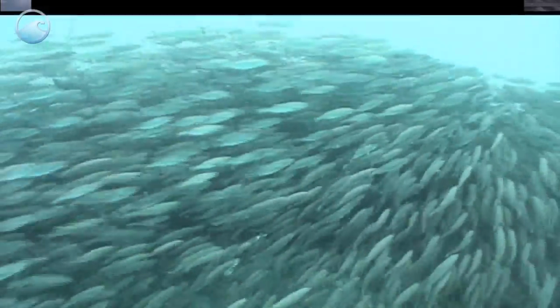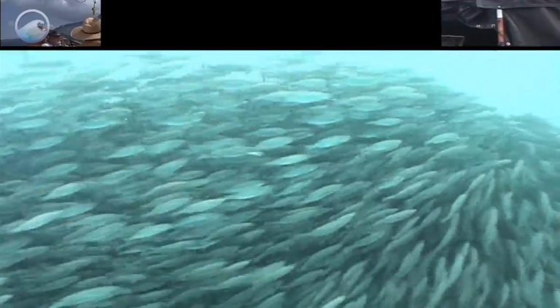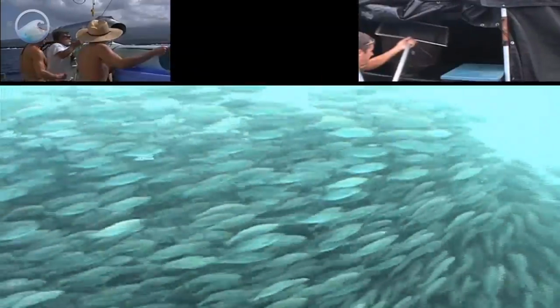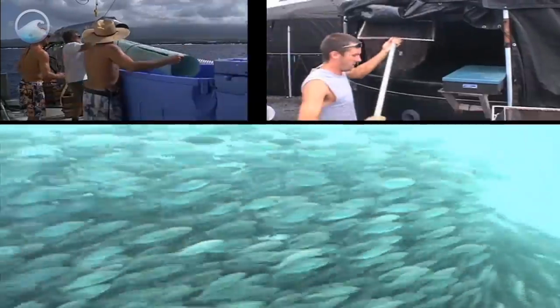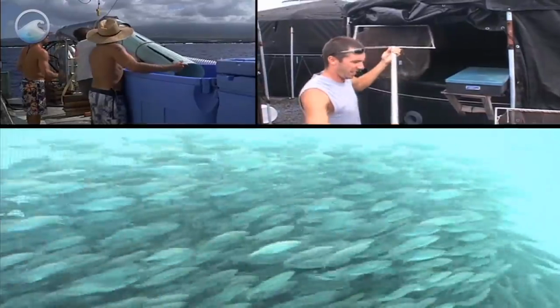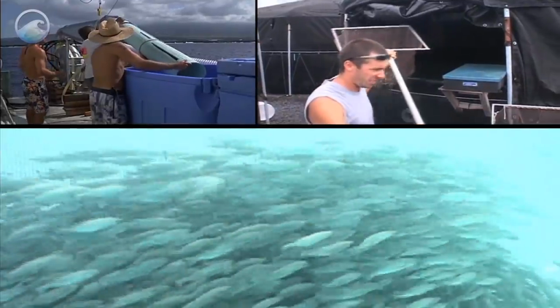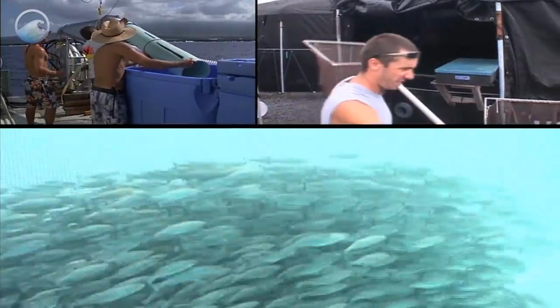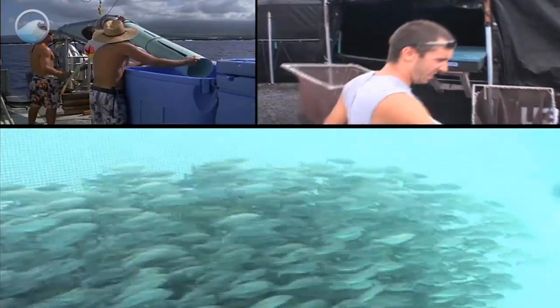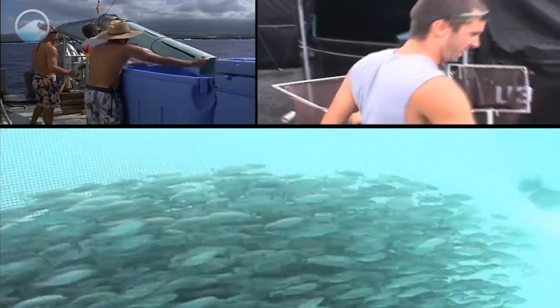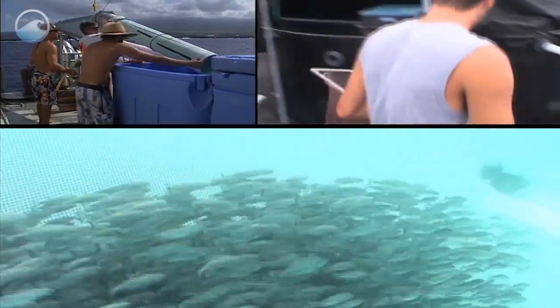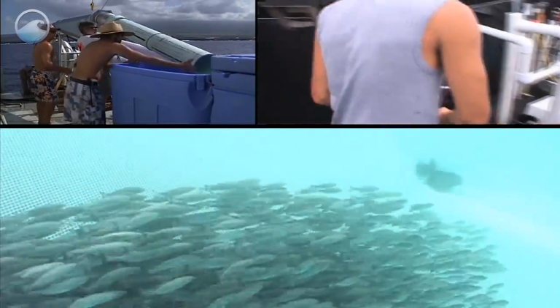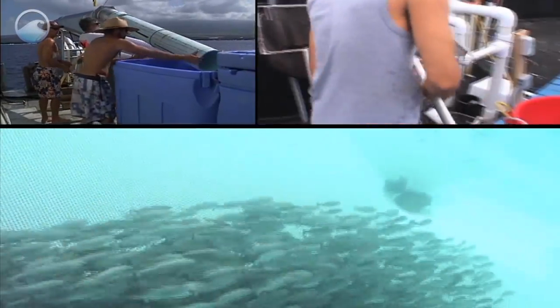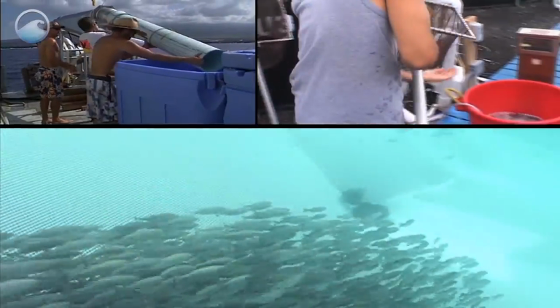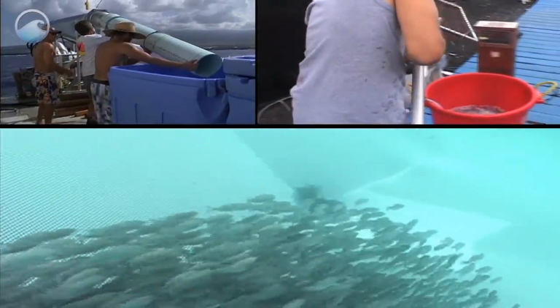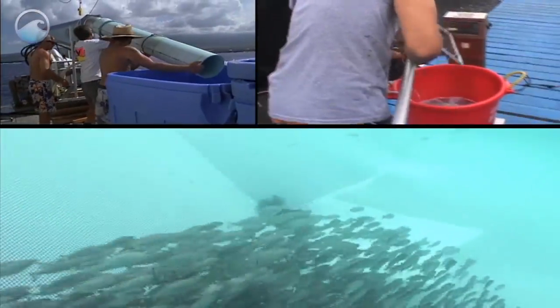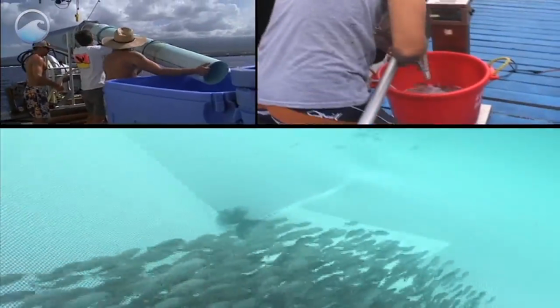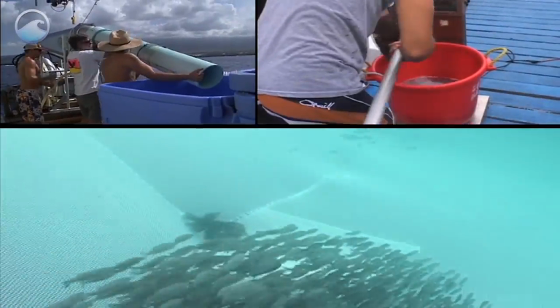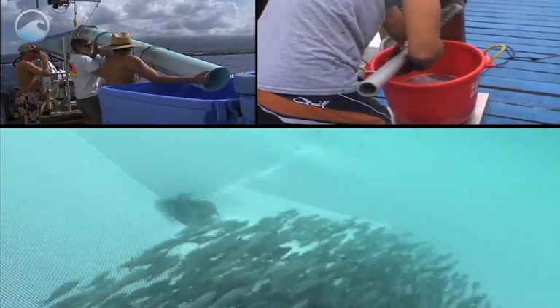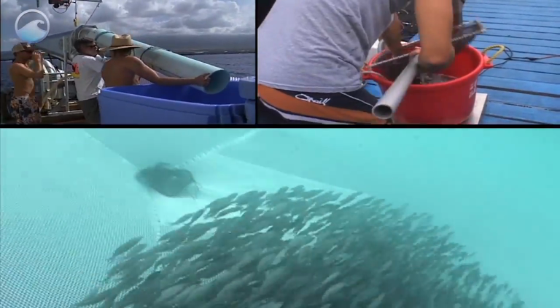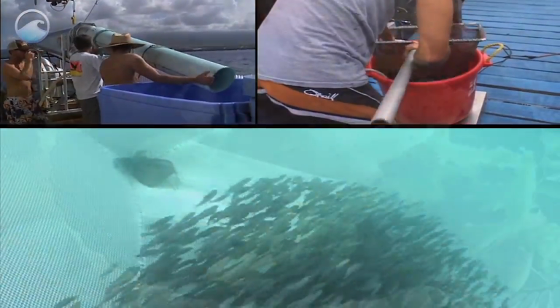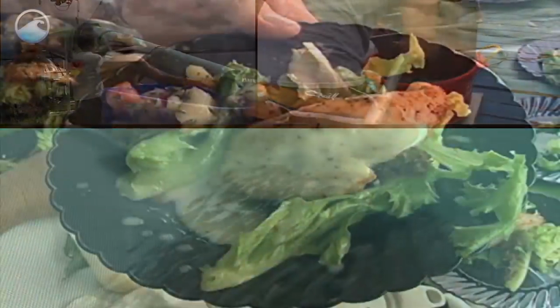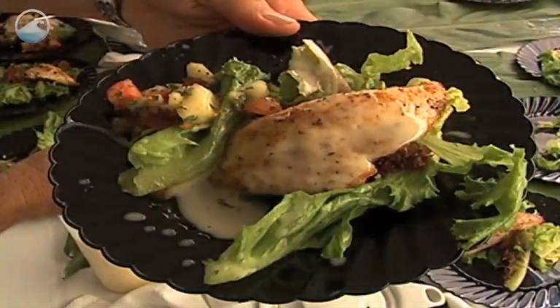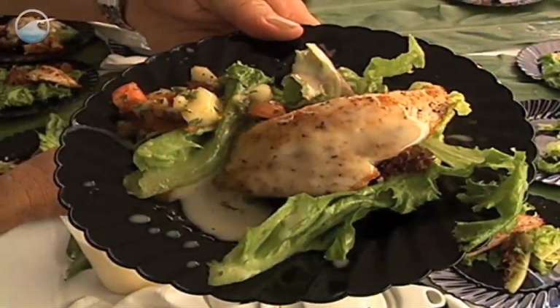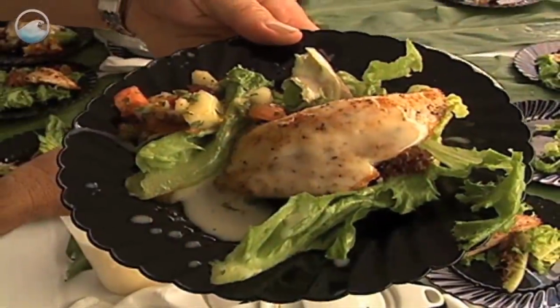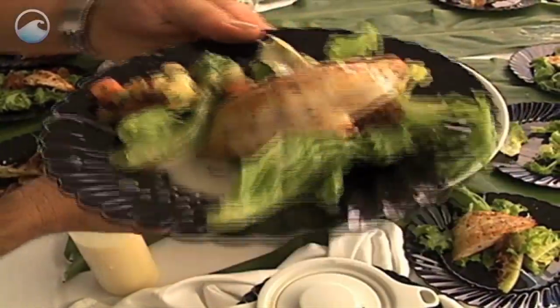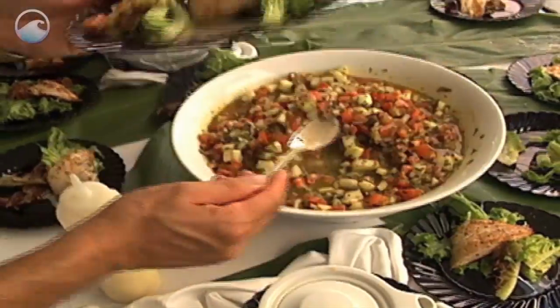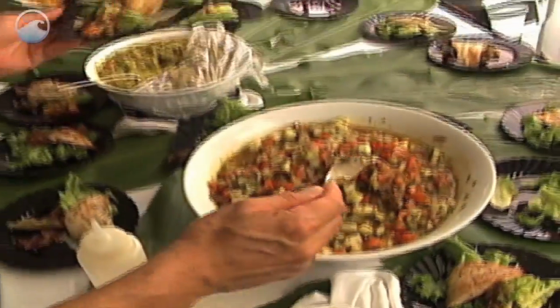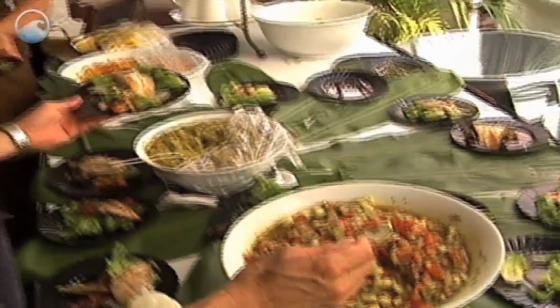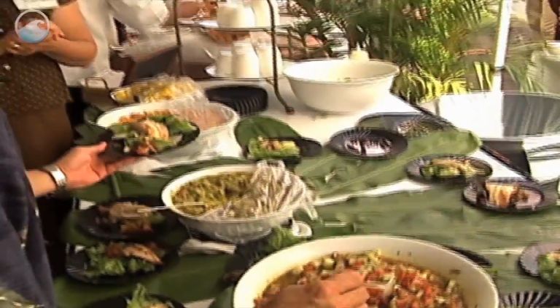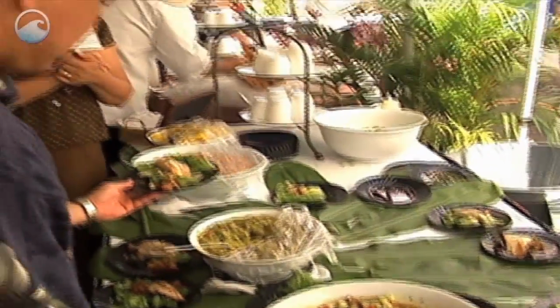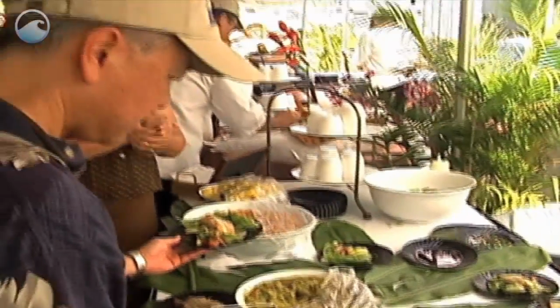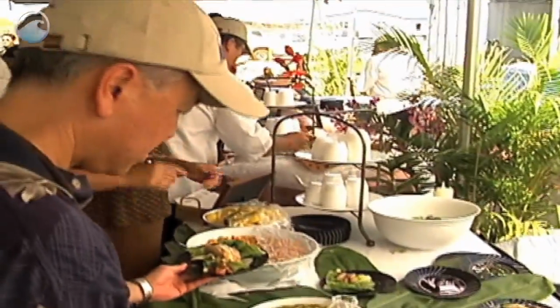Fish farming can generate jobs and profits here at home, and with the use of new technologies, it can also safely and sustainably meet the demands of a seafood-hungry nation.